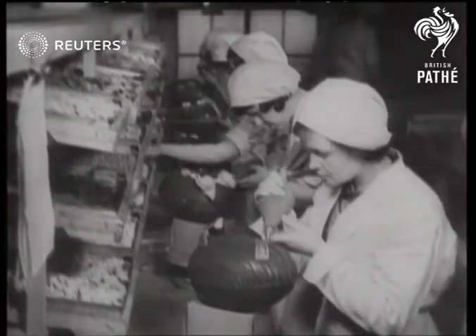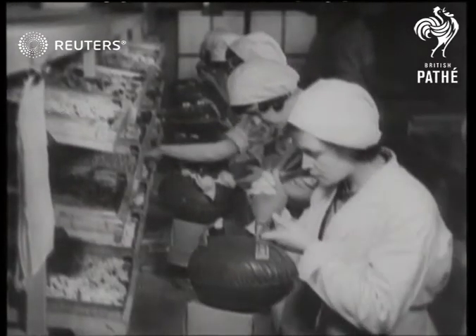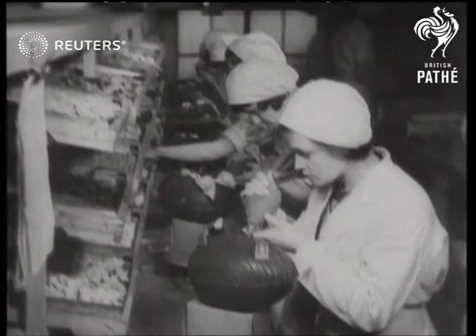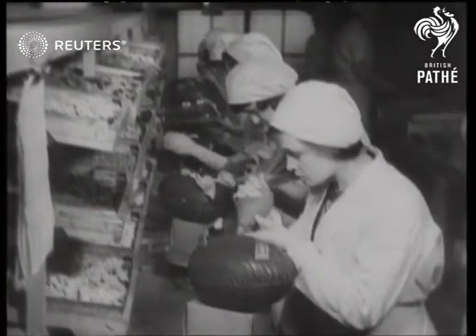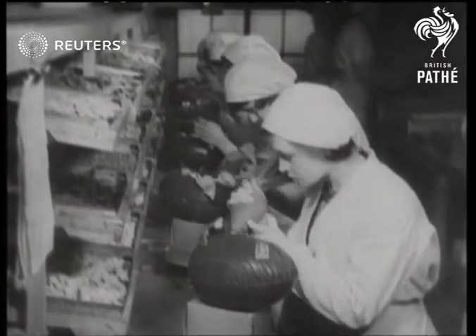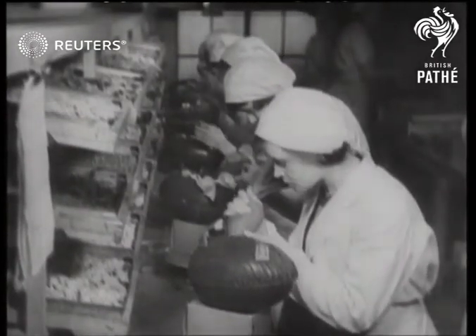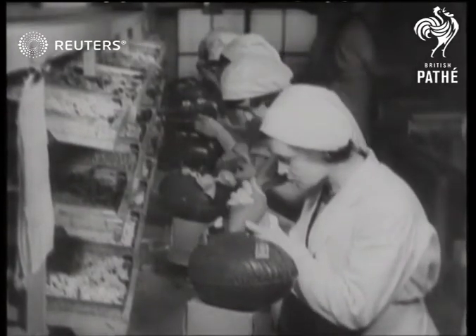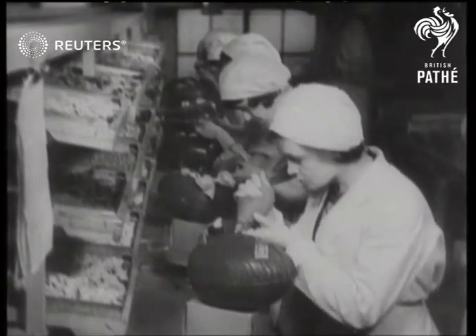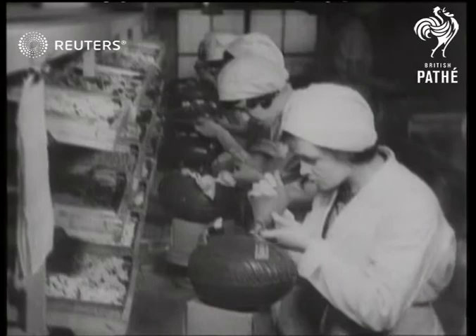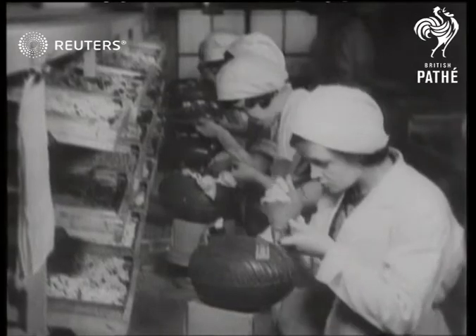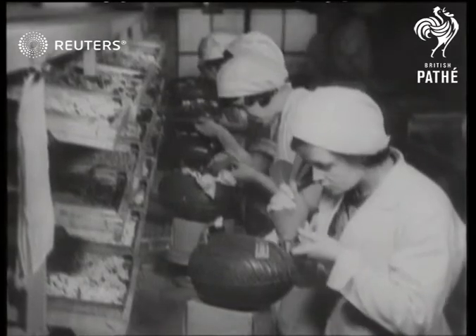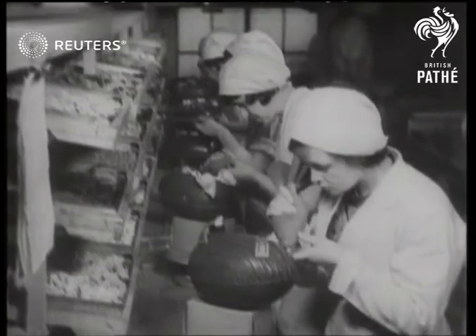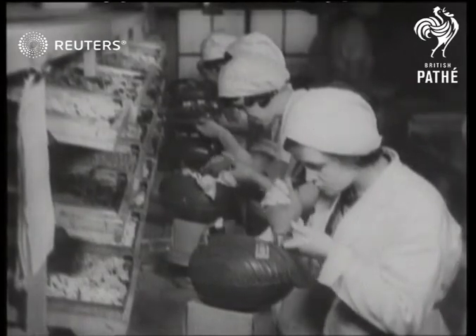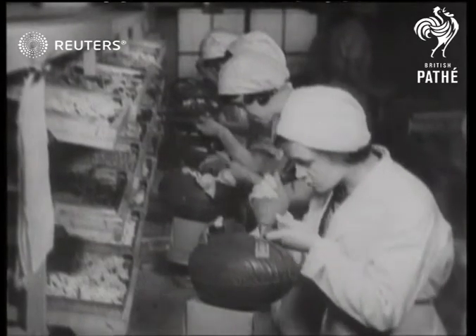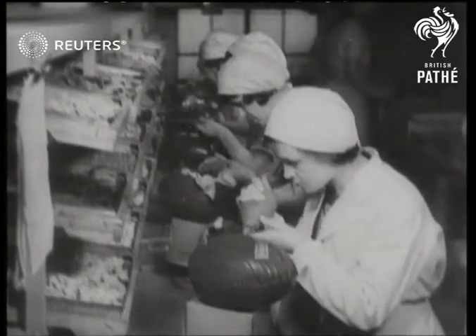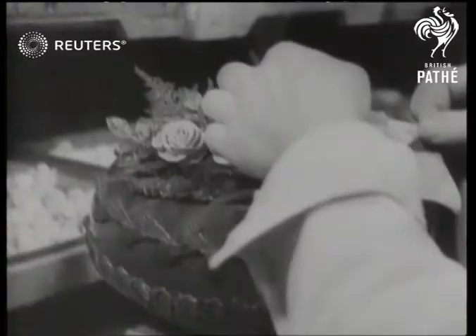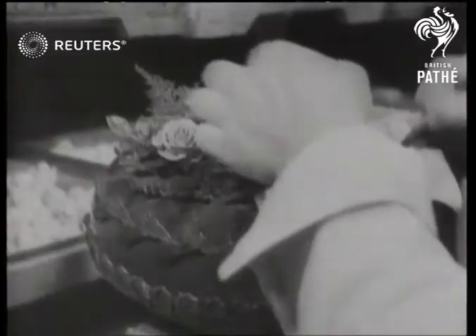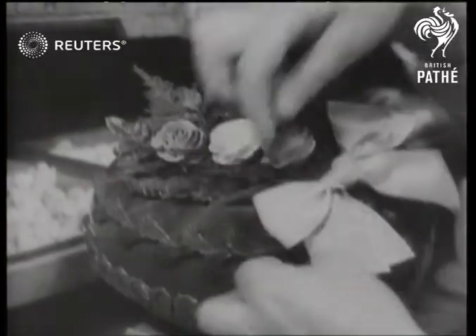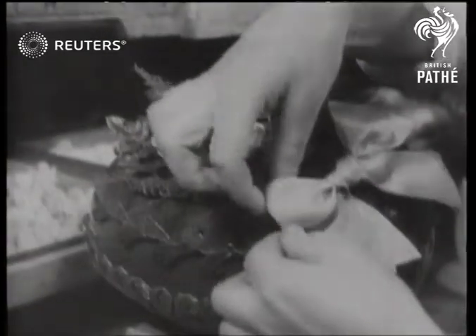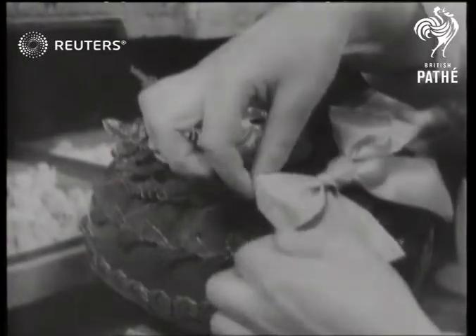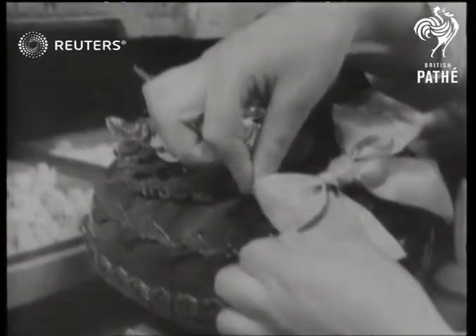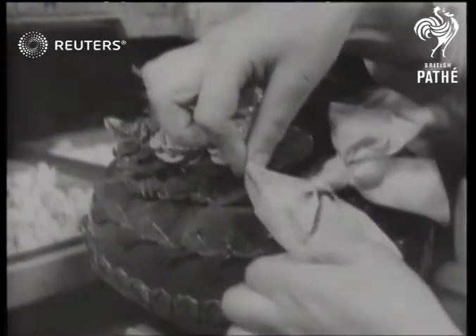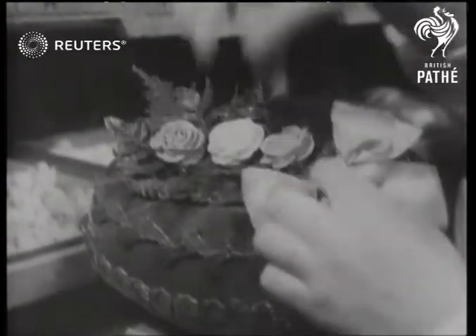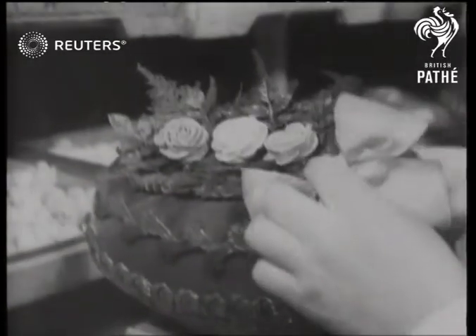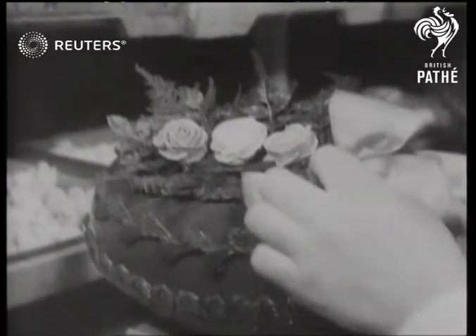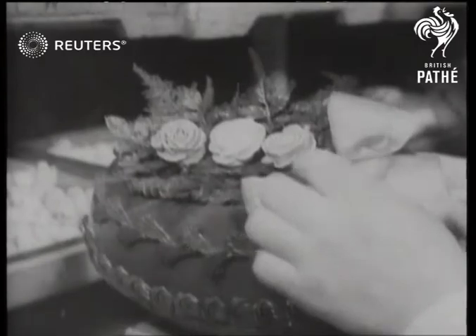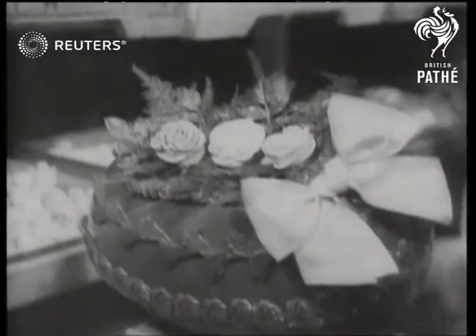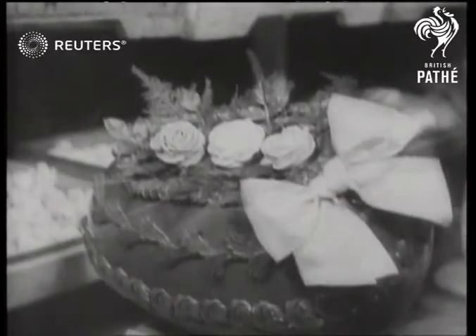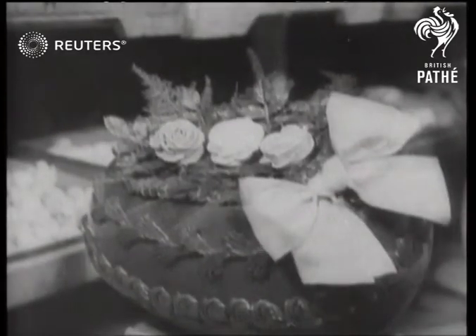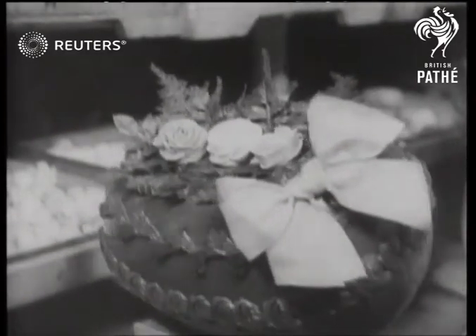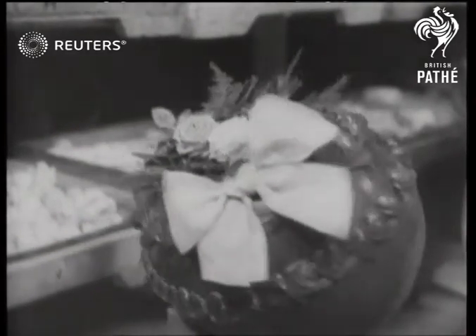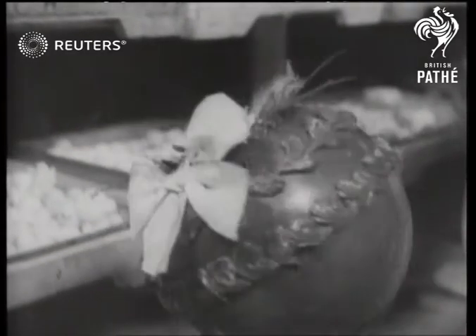We were content with fairly small eggs in the days when children were seen and not heard. Nowadays it has to be something on this scale, or the child can be heard about the neighbour's radio set.